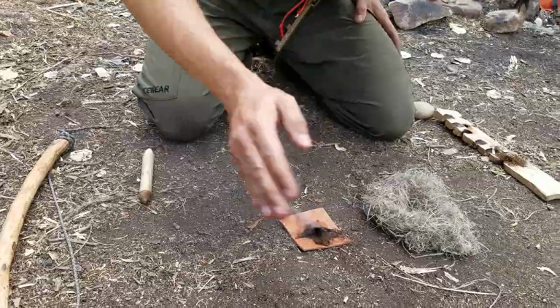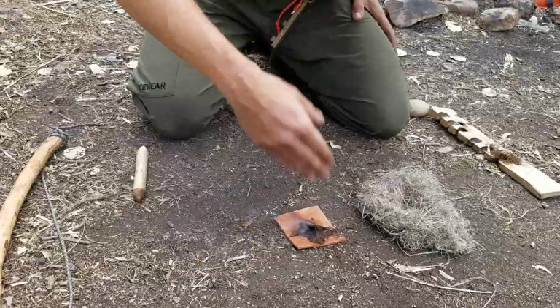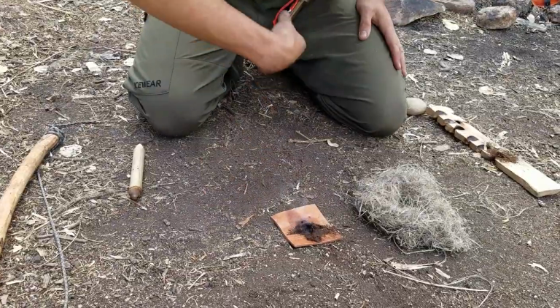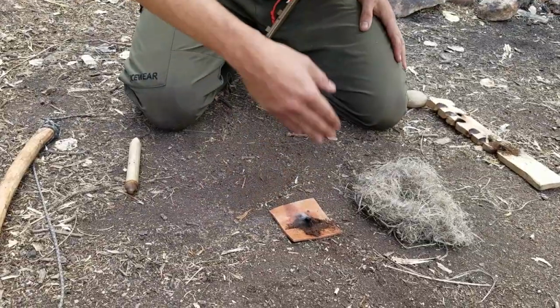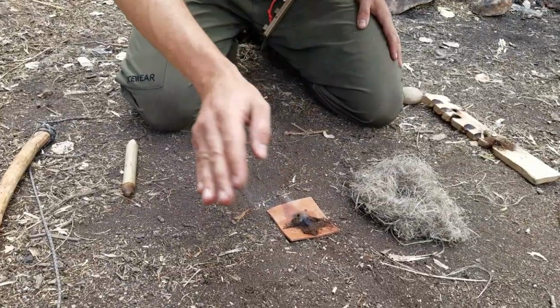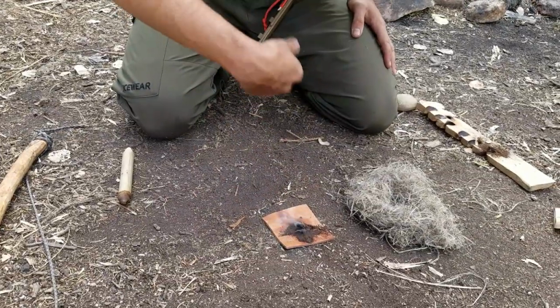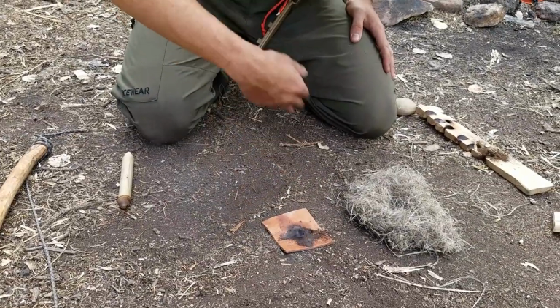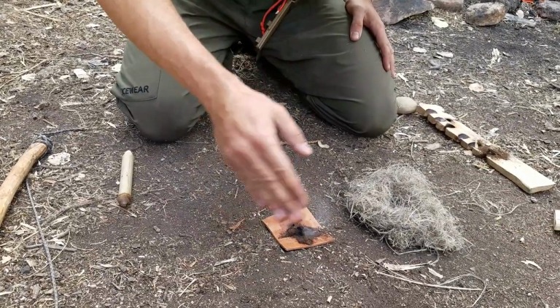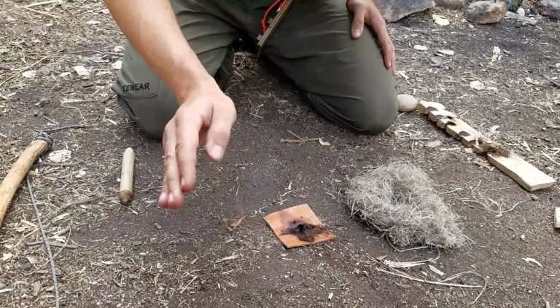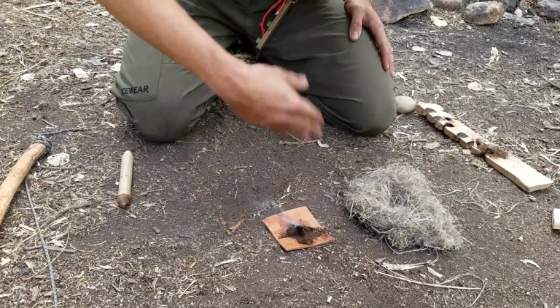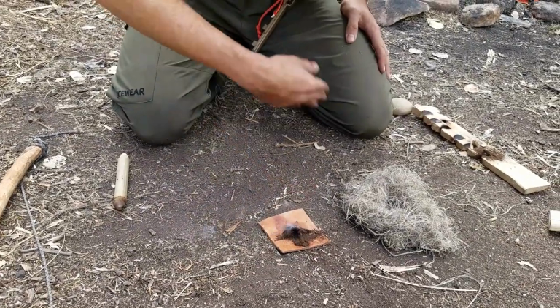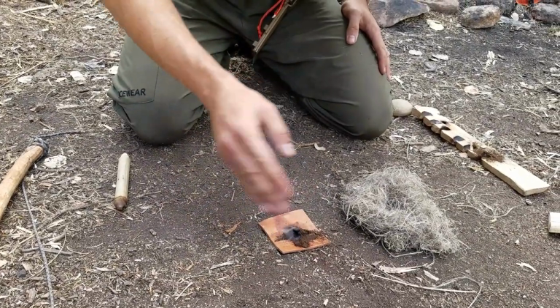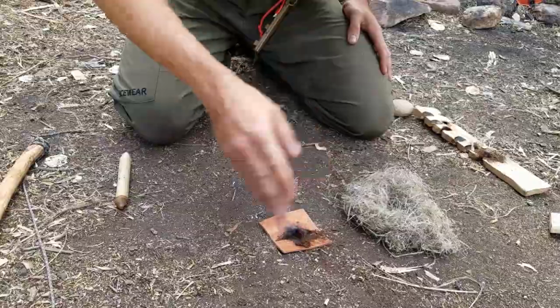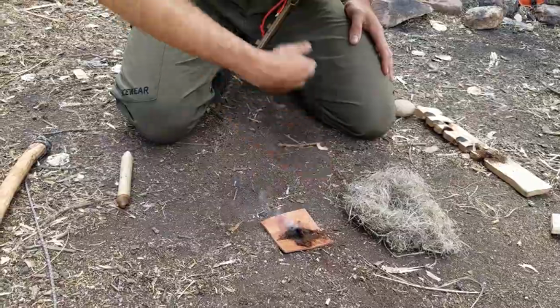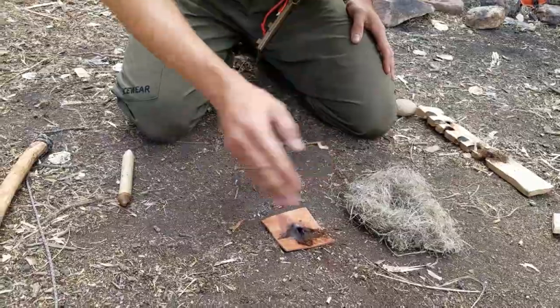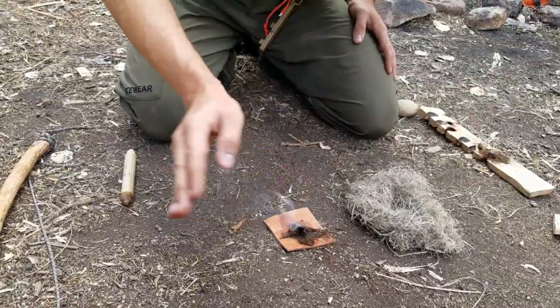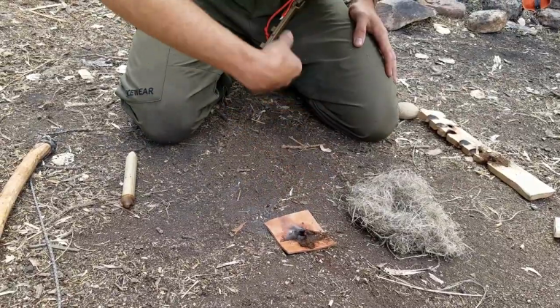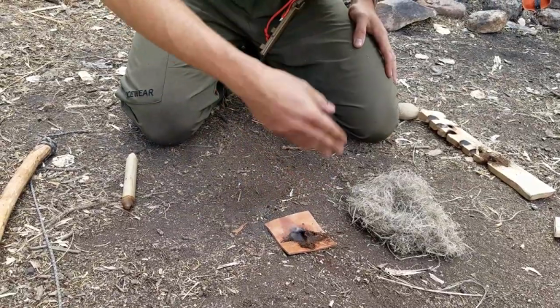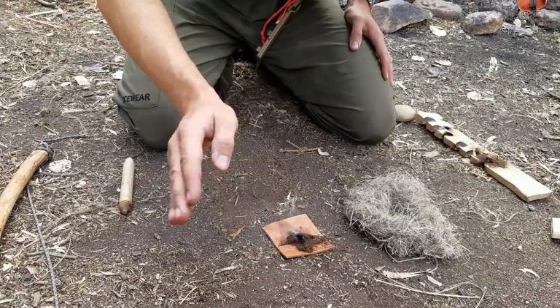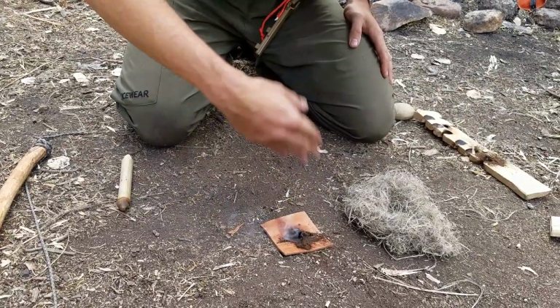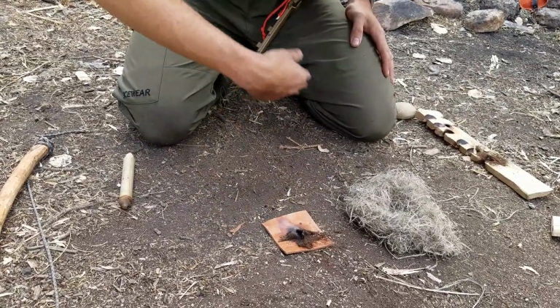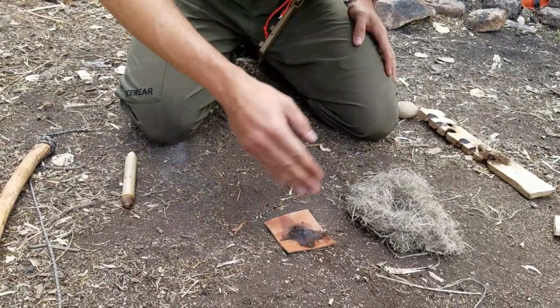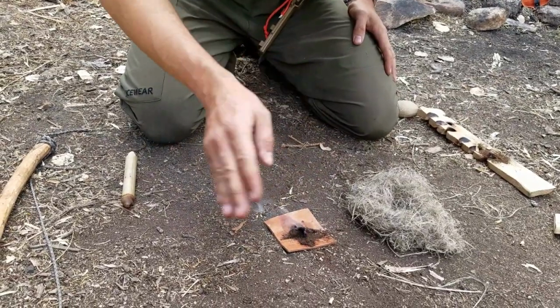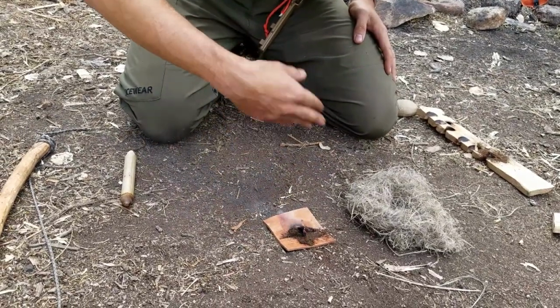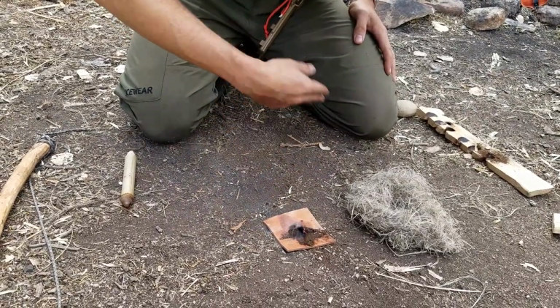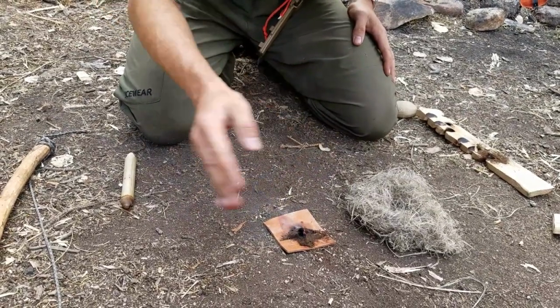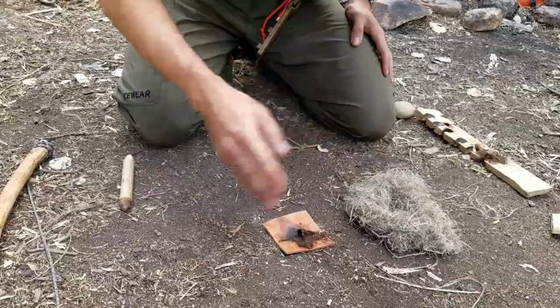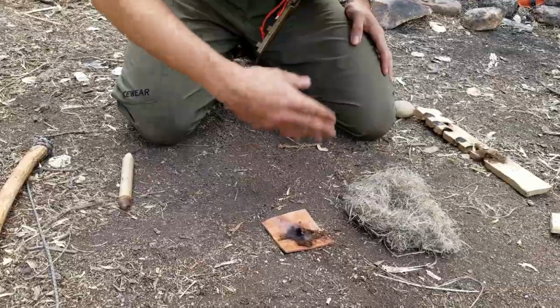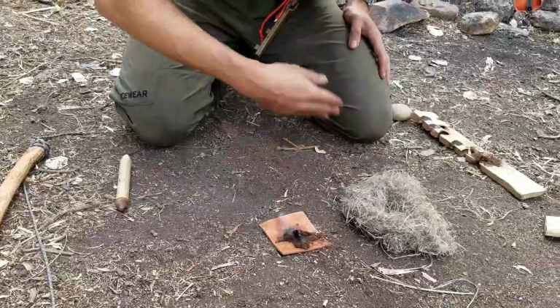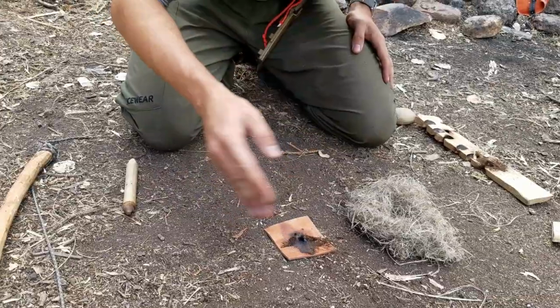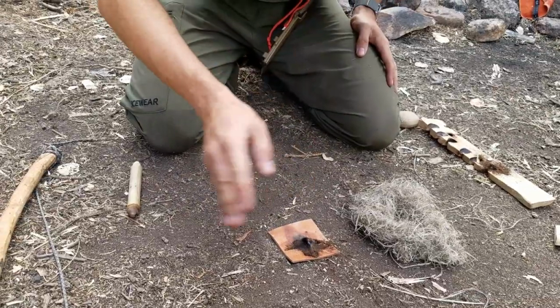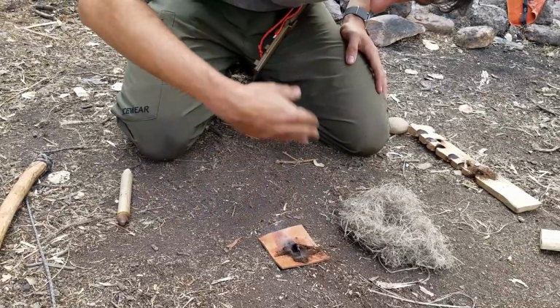Now you can see red. Give it just a few more seconds. Have you ever gotten it to this point yet? Nope.